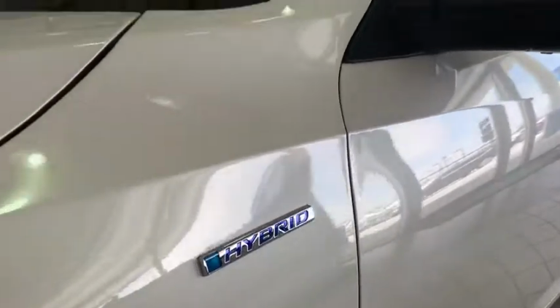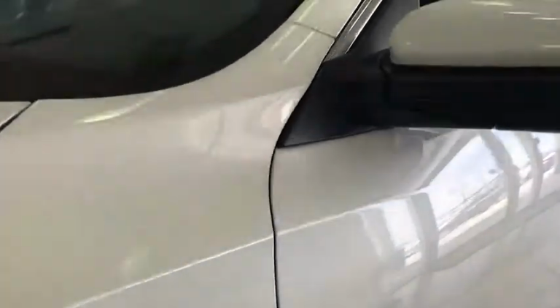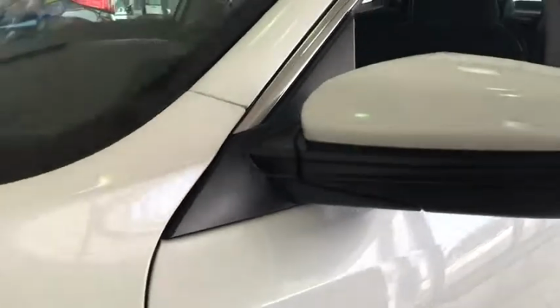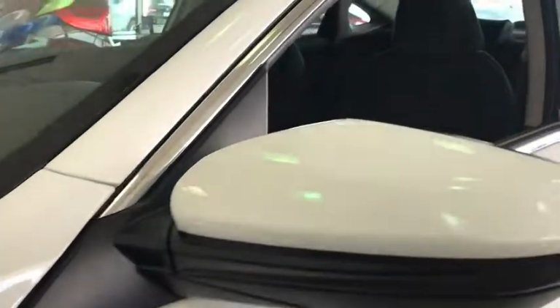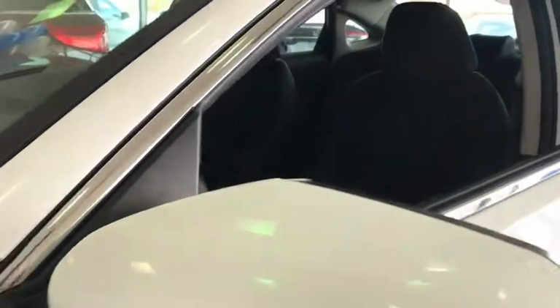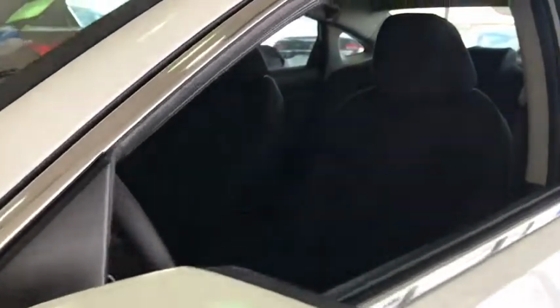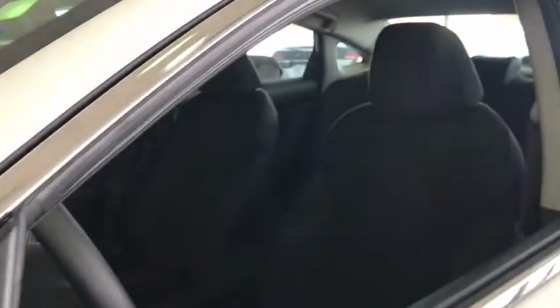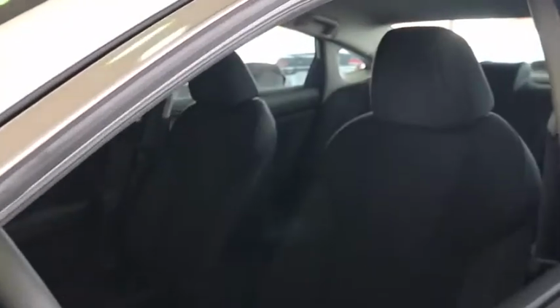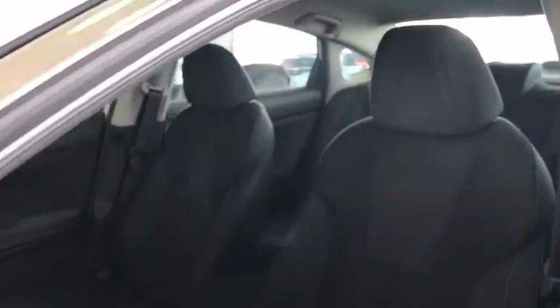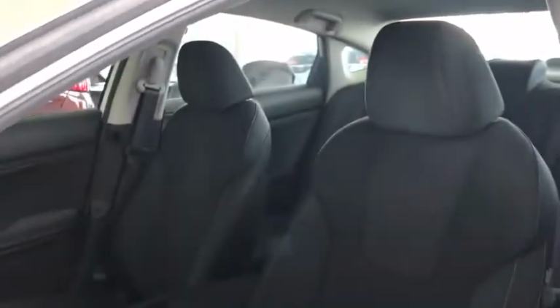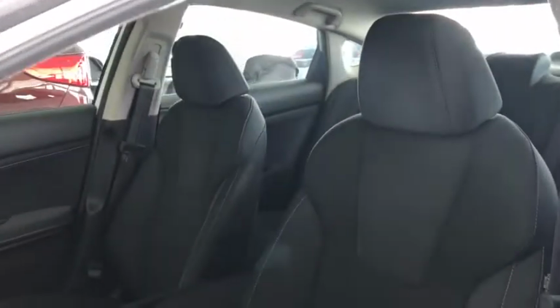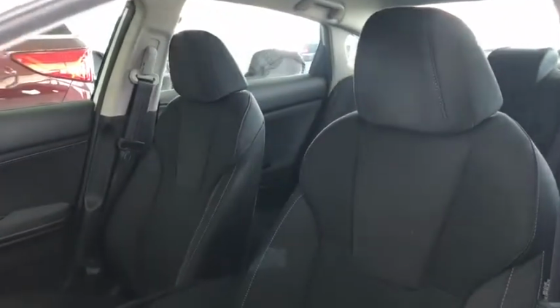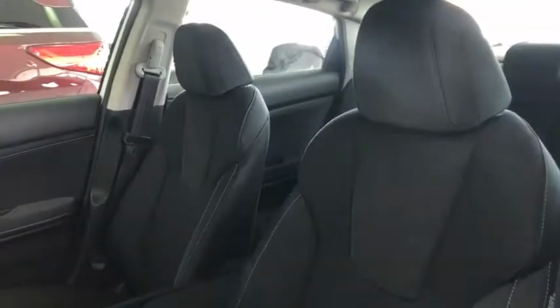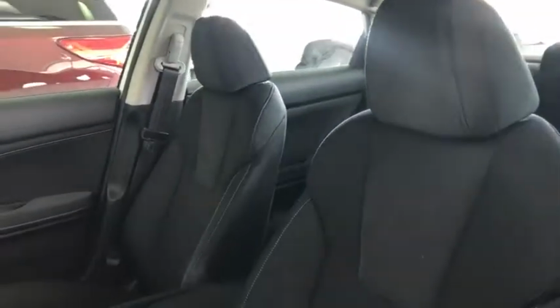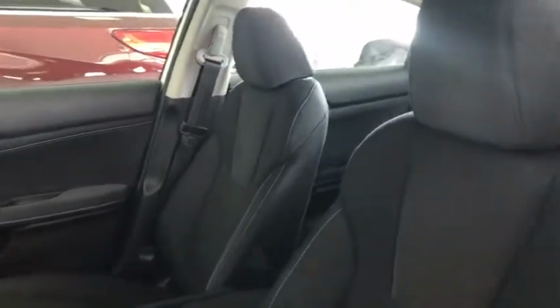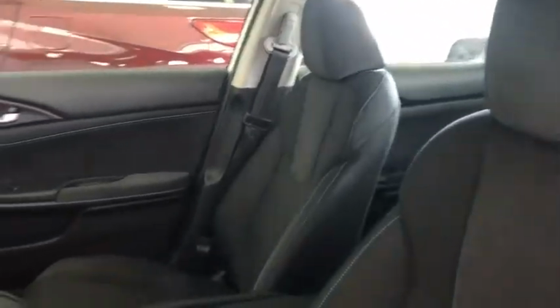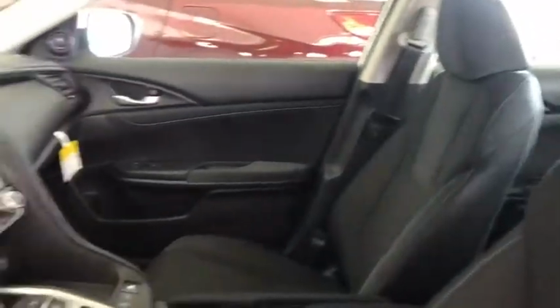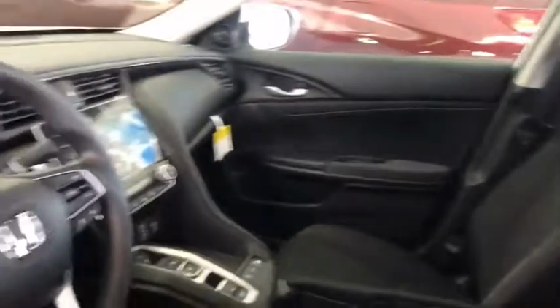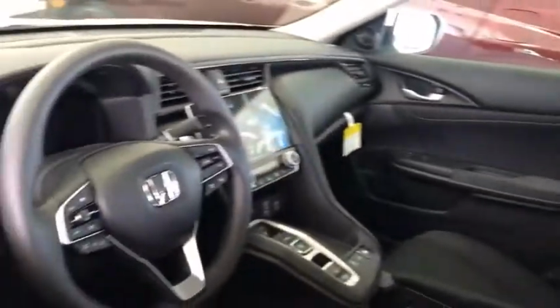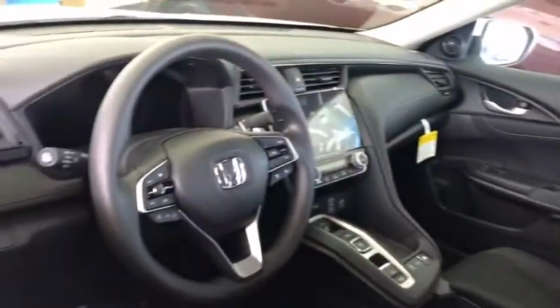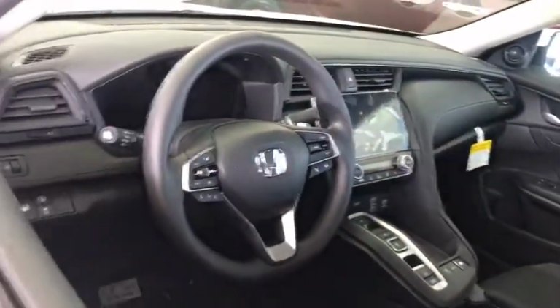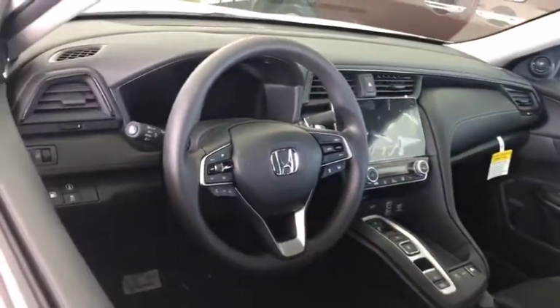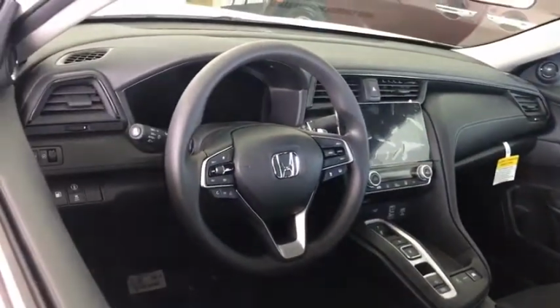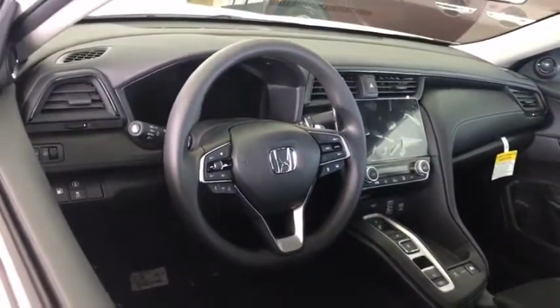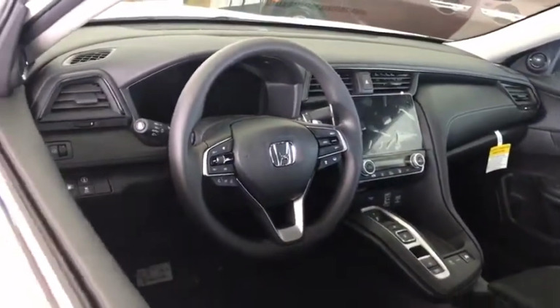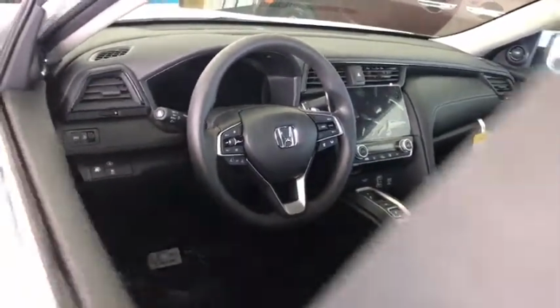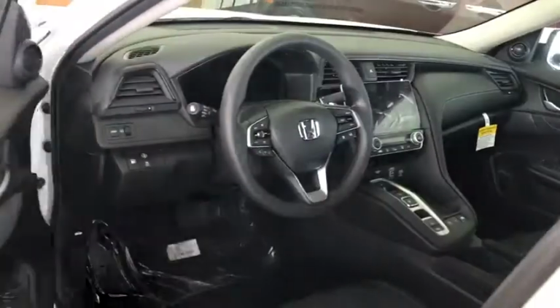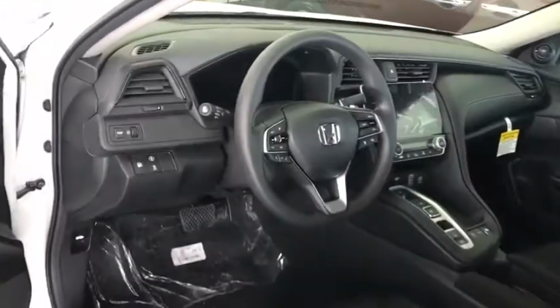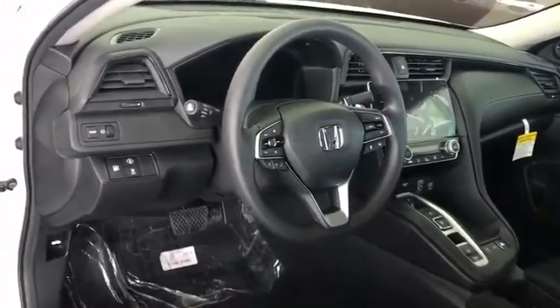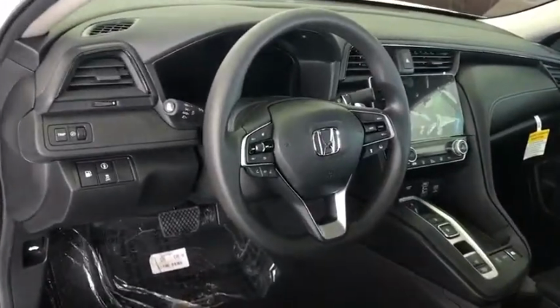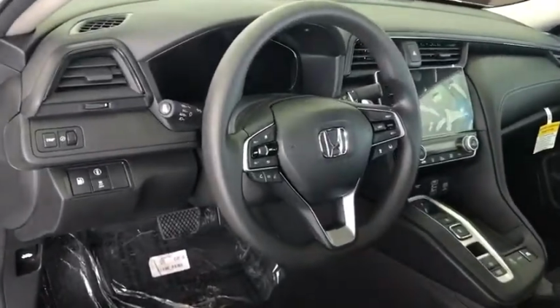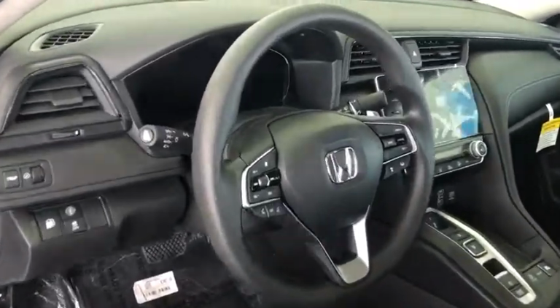Remote engine start, anti-lock braking system, backup camera, Bluetooth, power steering, driver airbag, adjustable steering wheel, cruise control, four-wheel disc brakes.